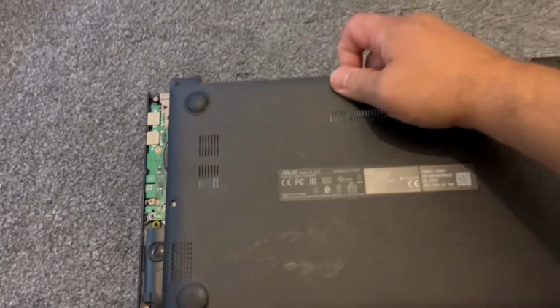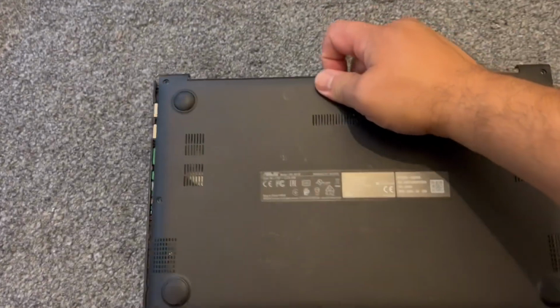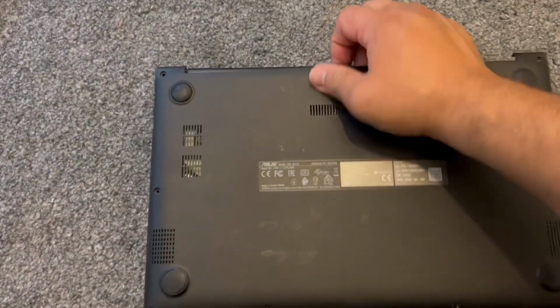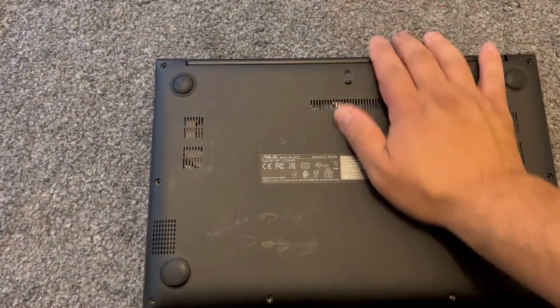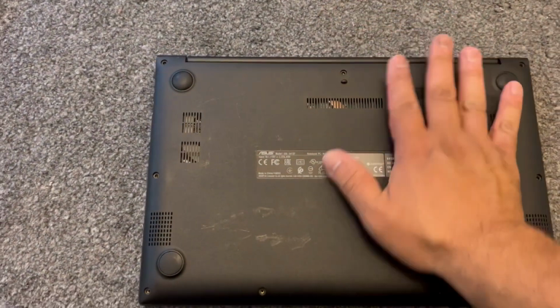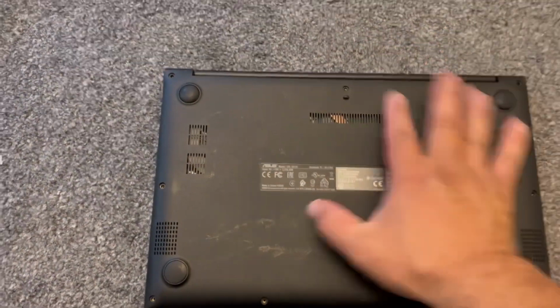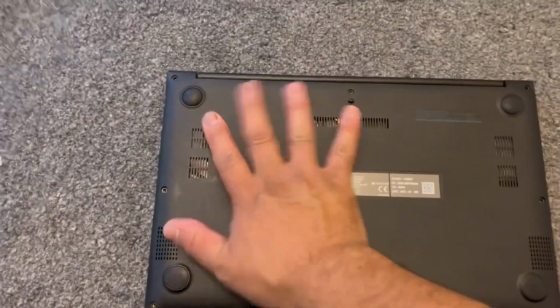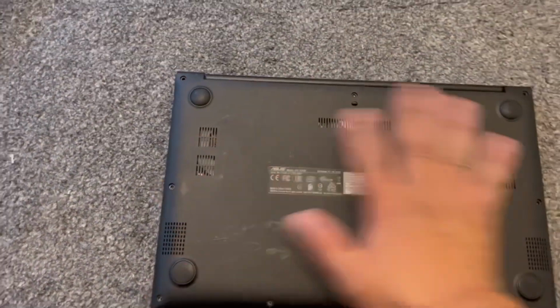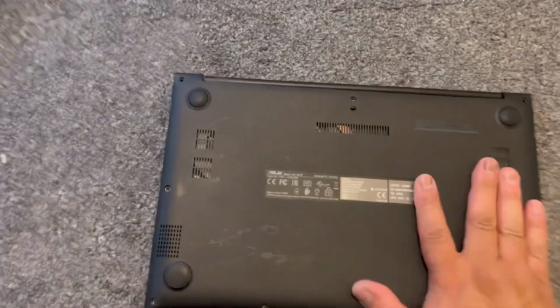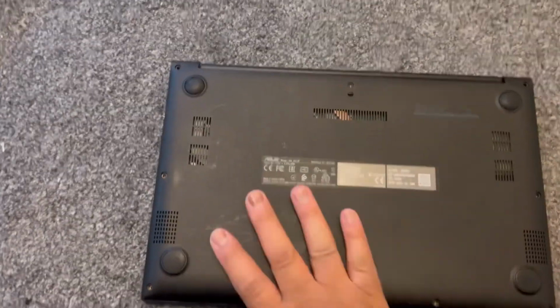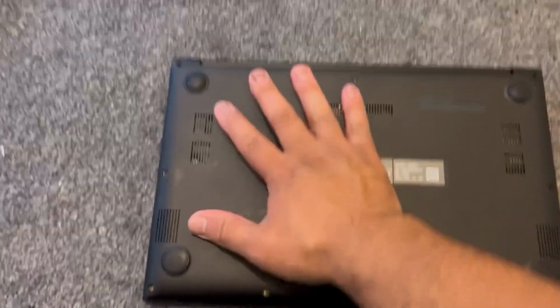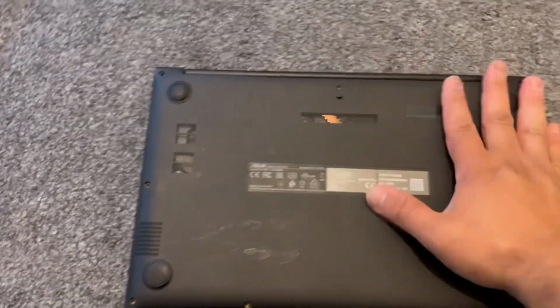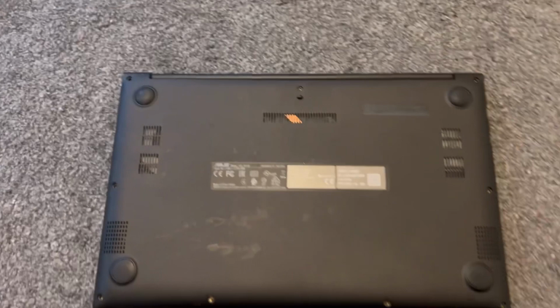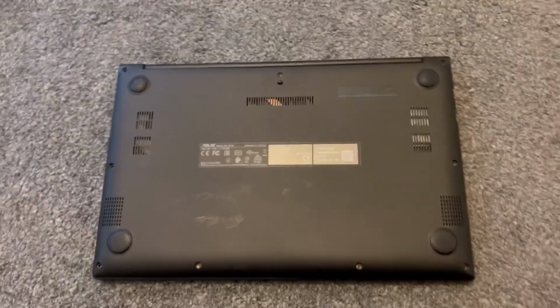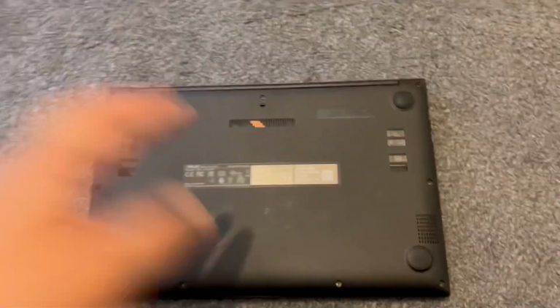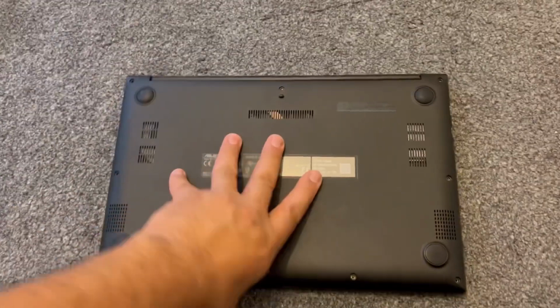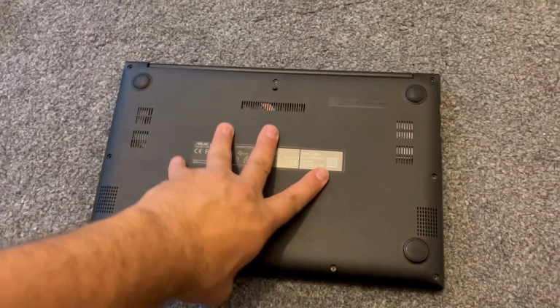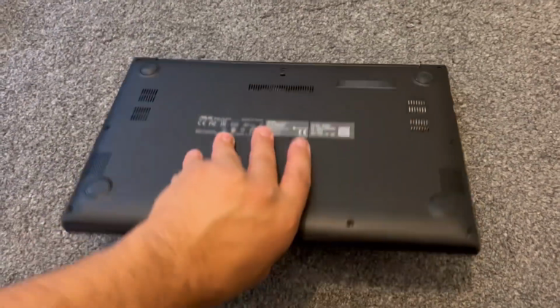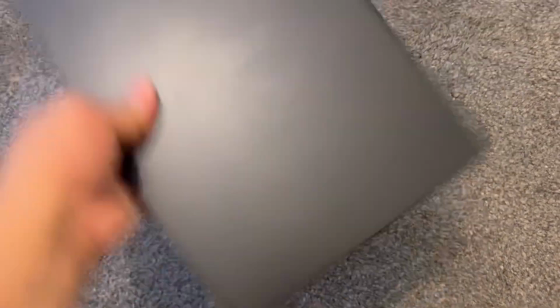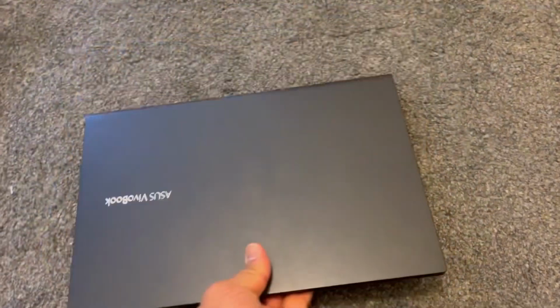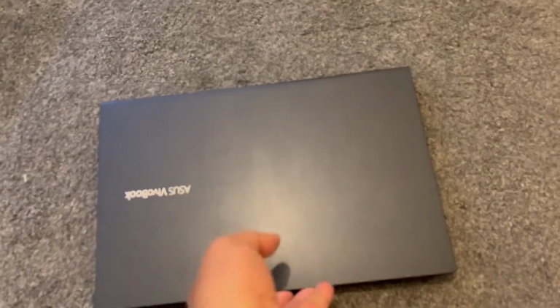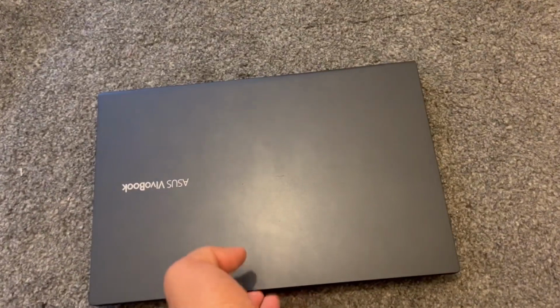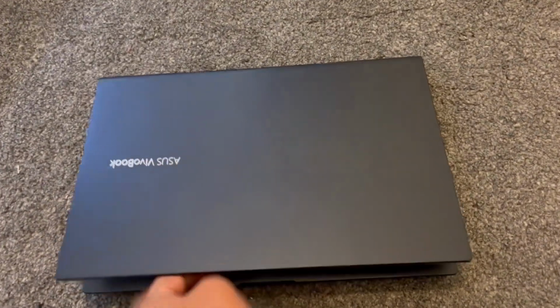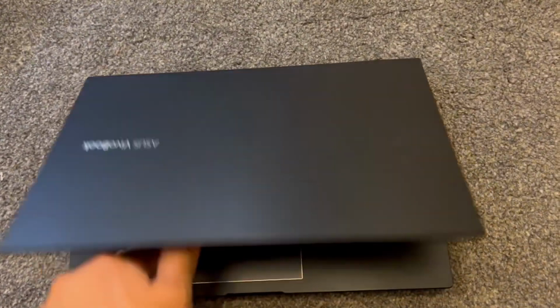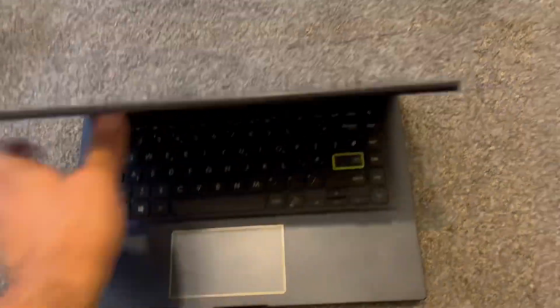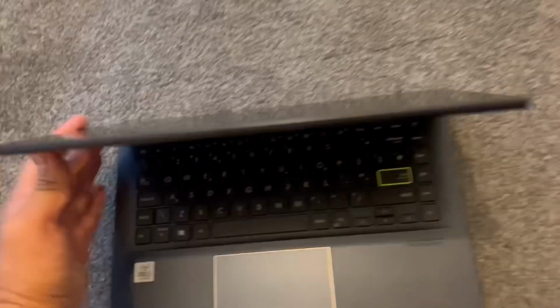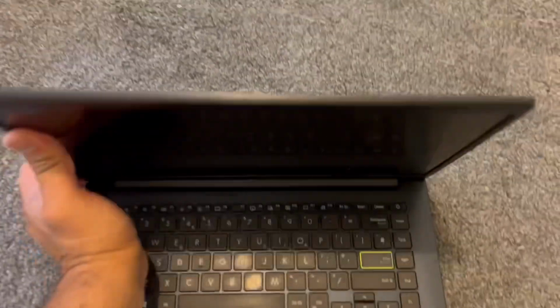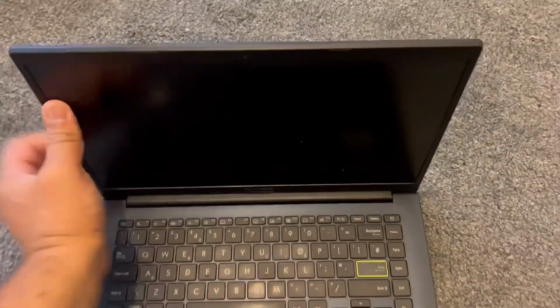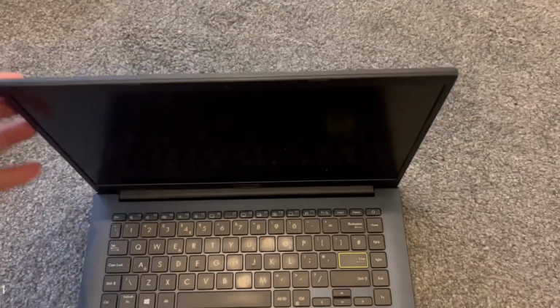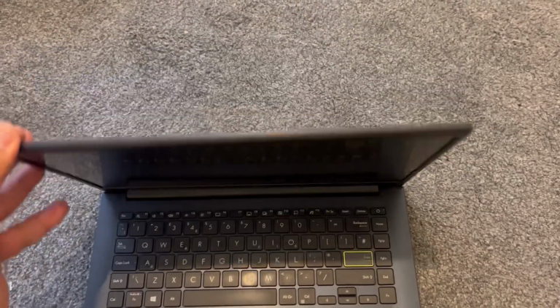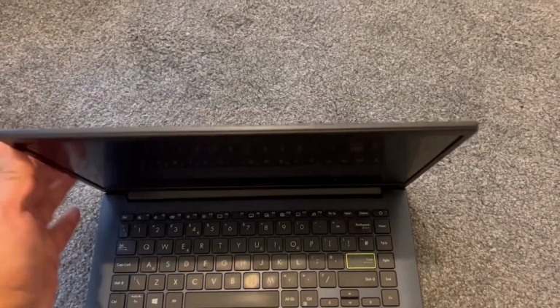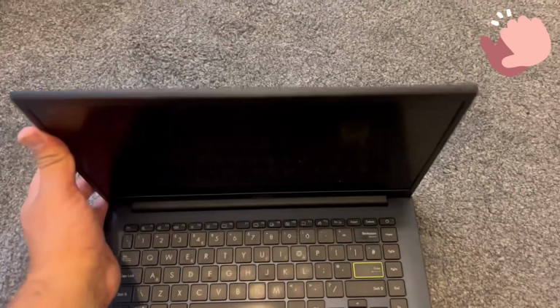I'm pretty sure the screen is going to be much stiffer now. Let me try. Yes — what a noticeable difference!